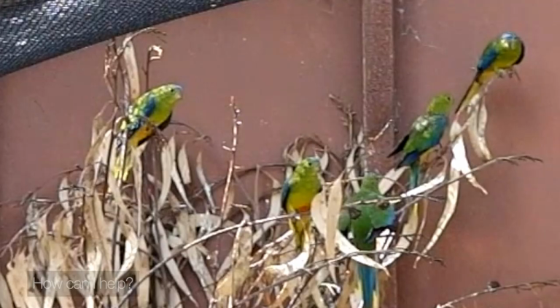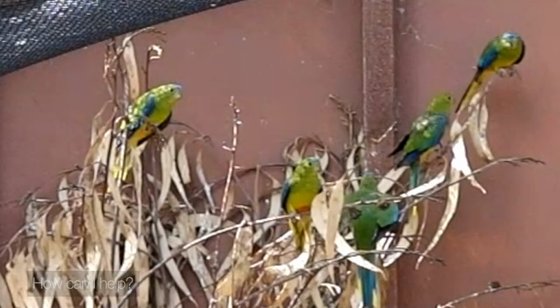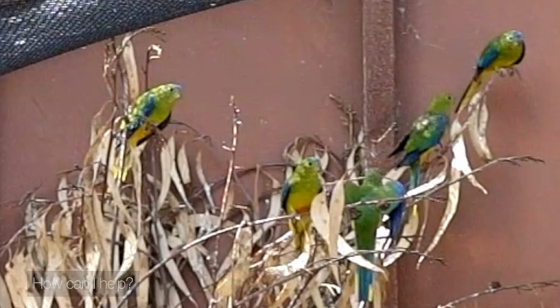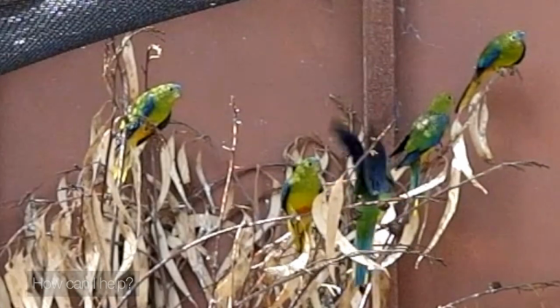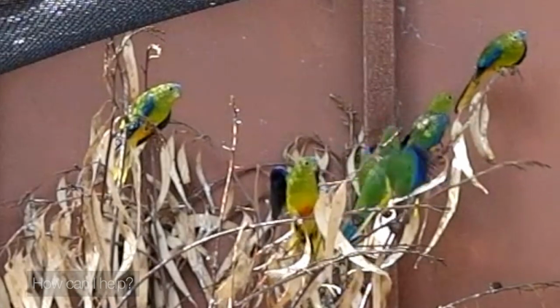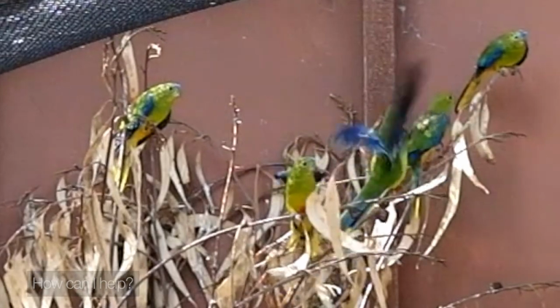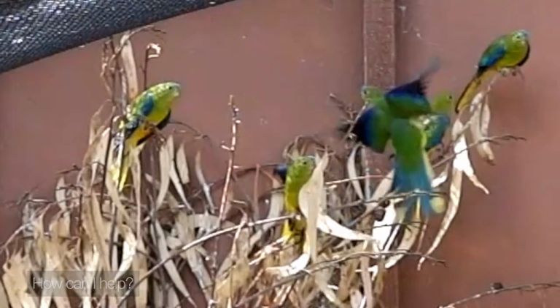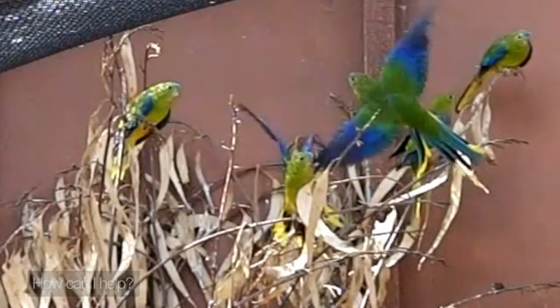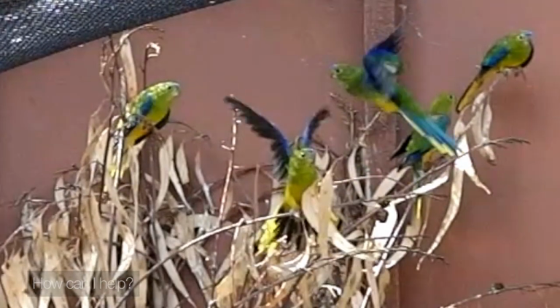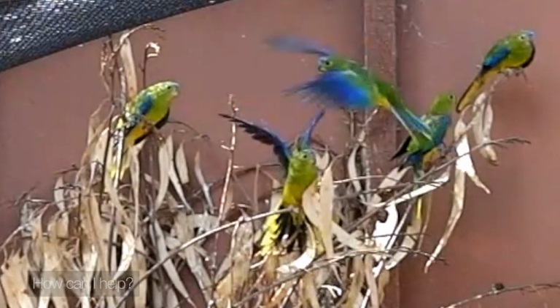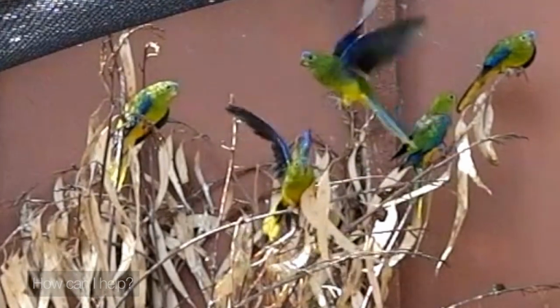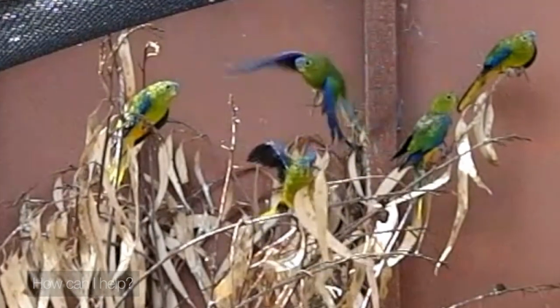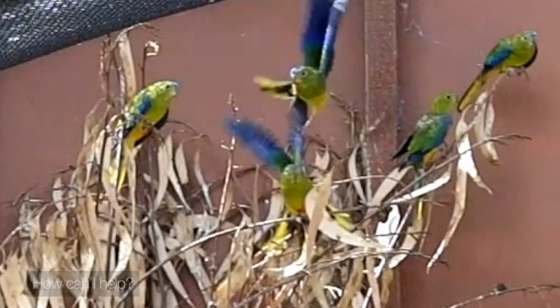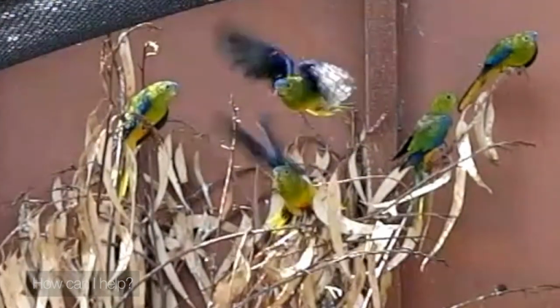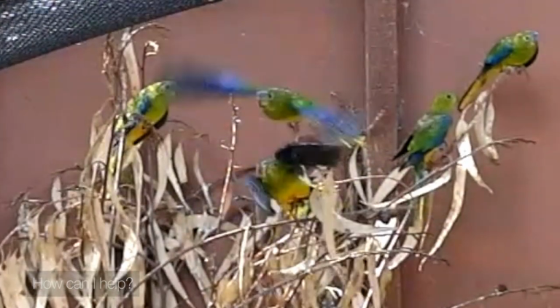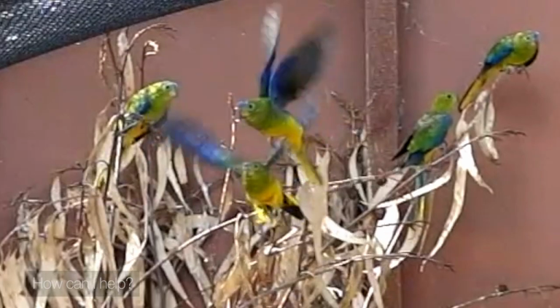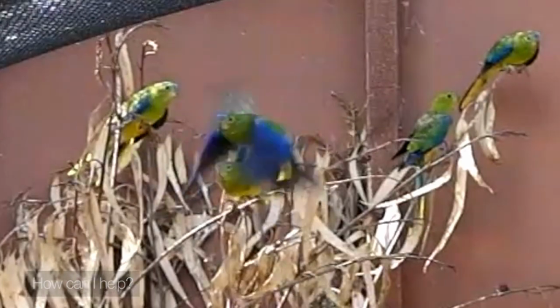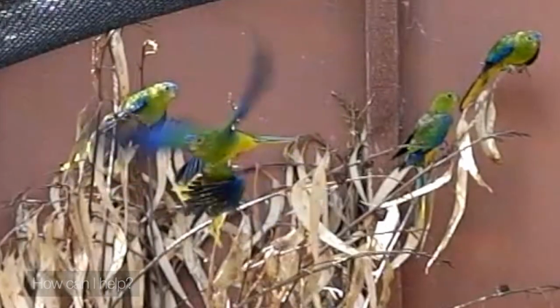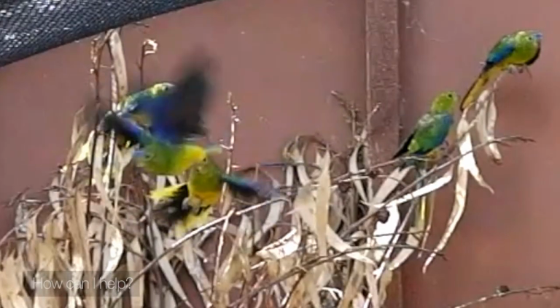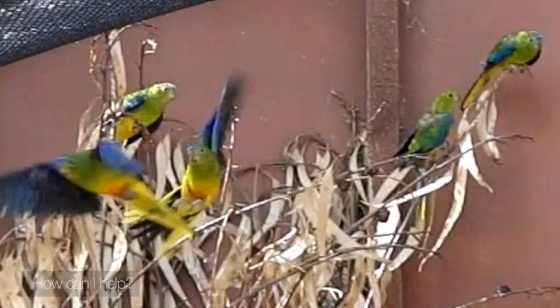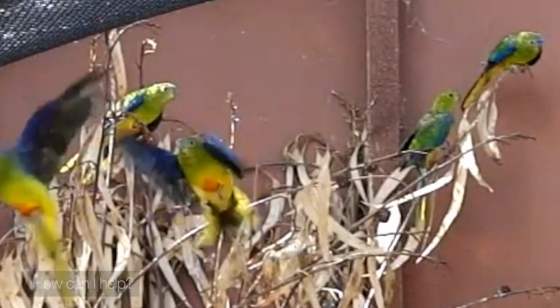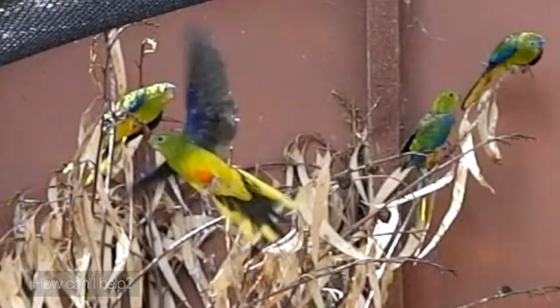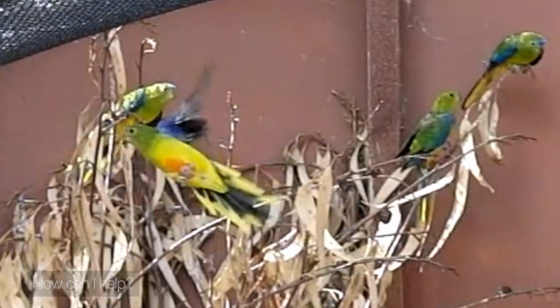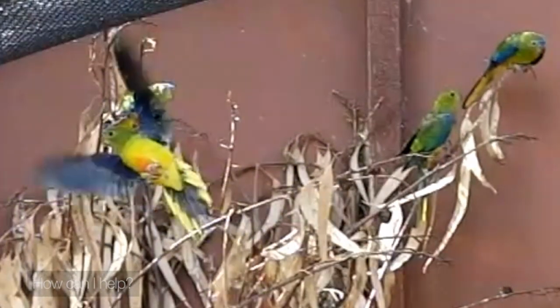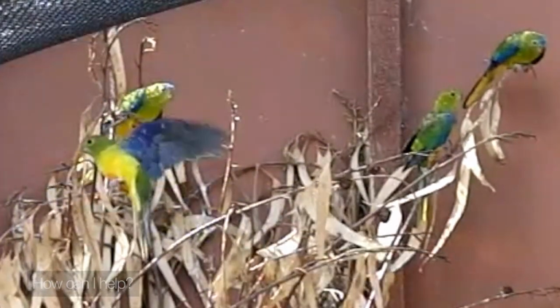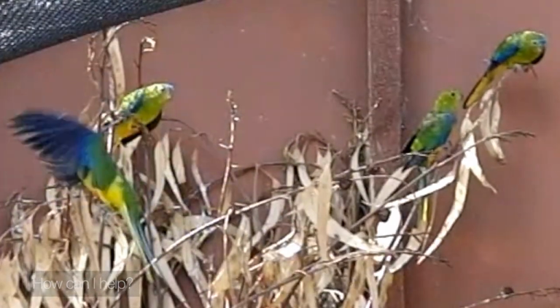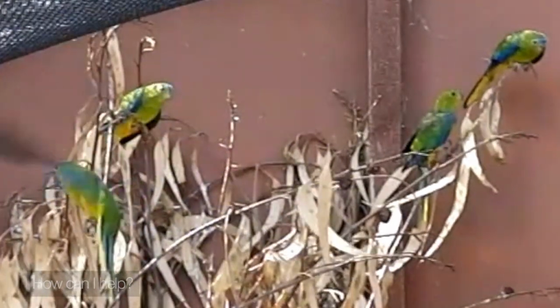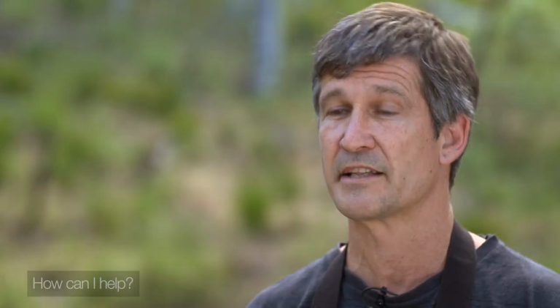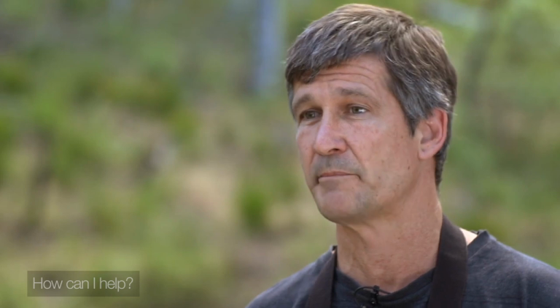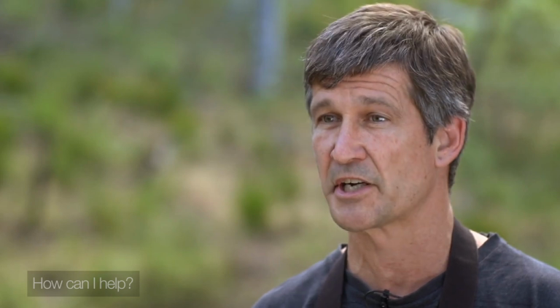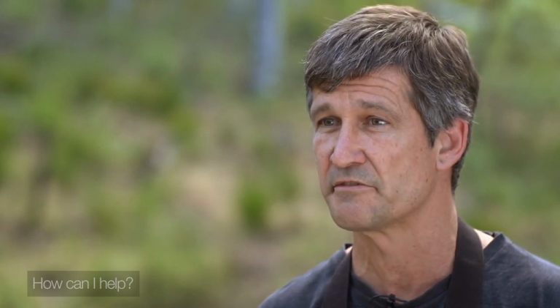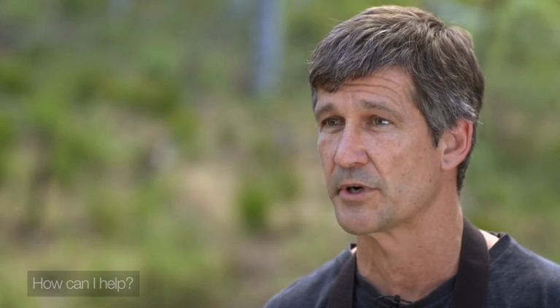The one trump card we have to play is that a few years ago they established a small breeding population in captivity. Now, those birds, when you release them into the wild, they don't do very well. They're not very fit or healthy, and they can't make the migration very well.